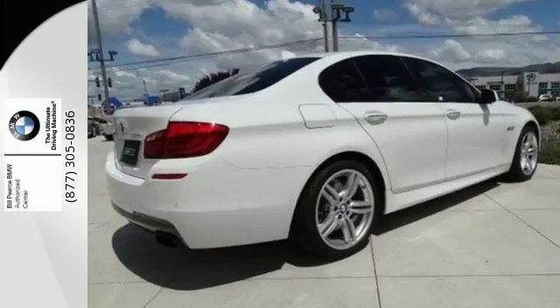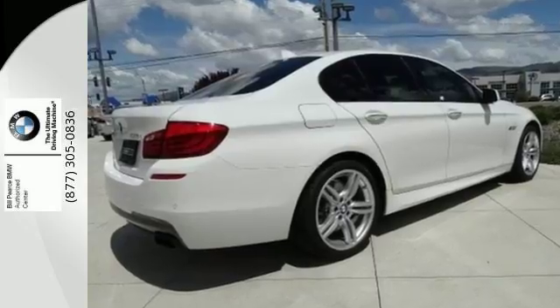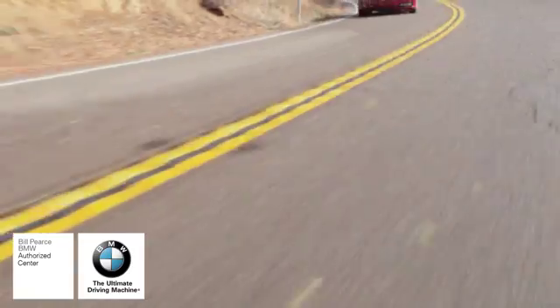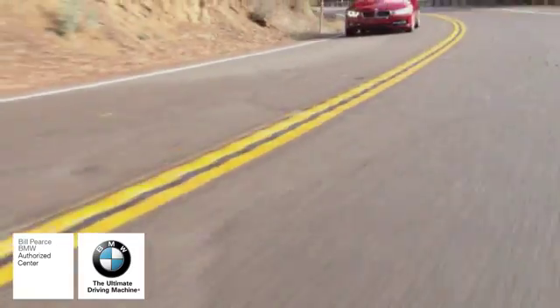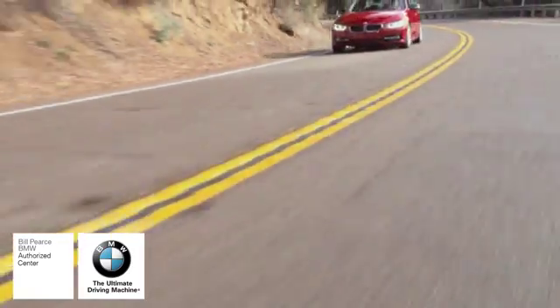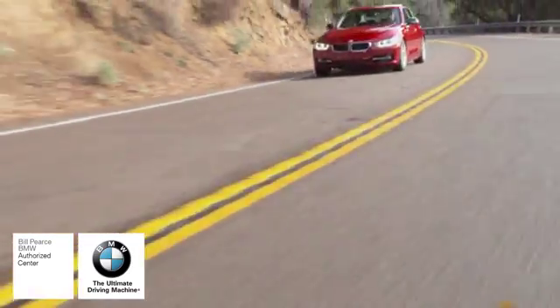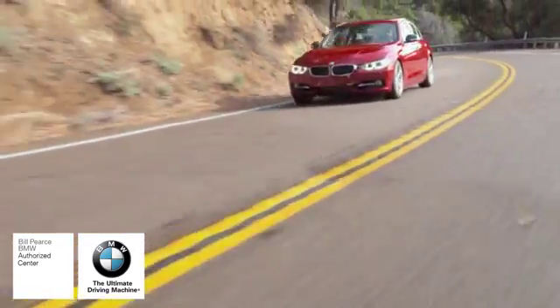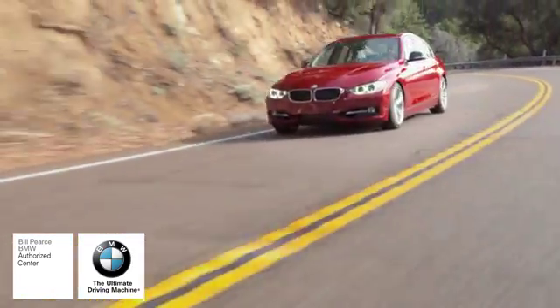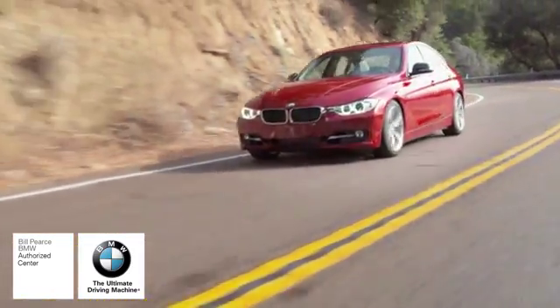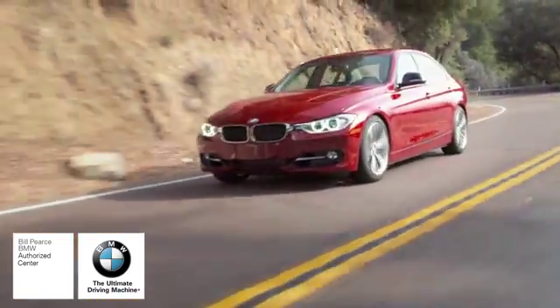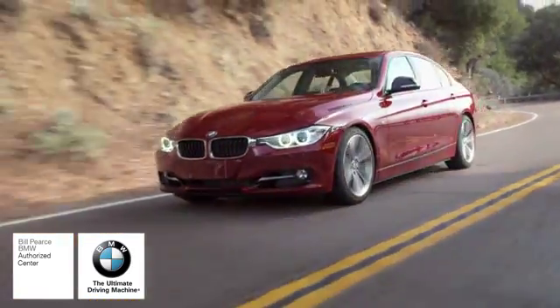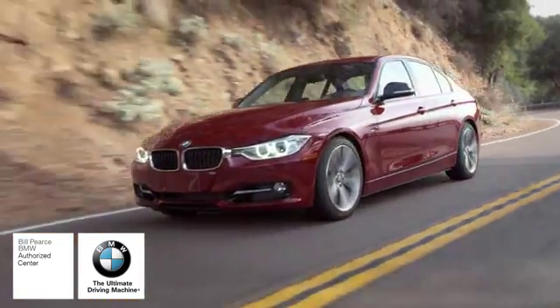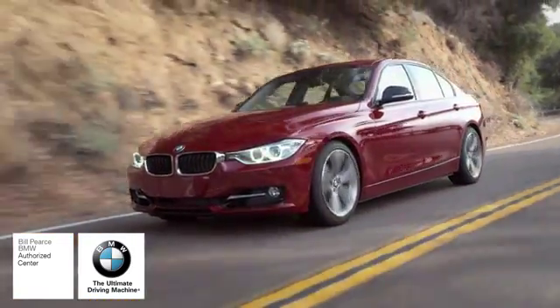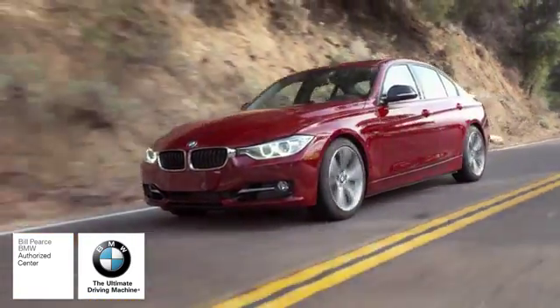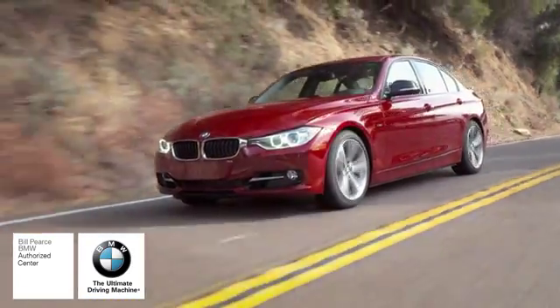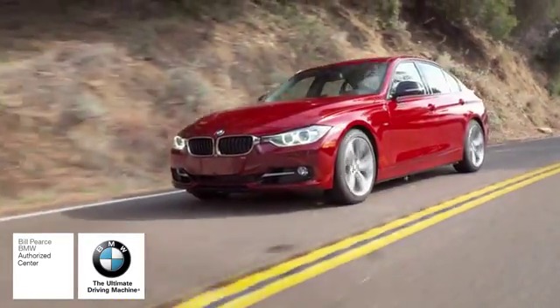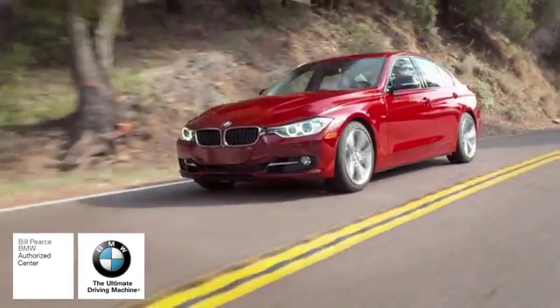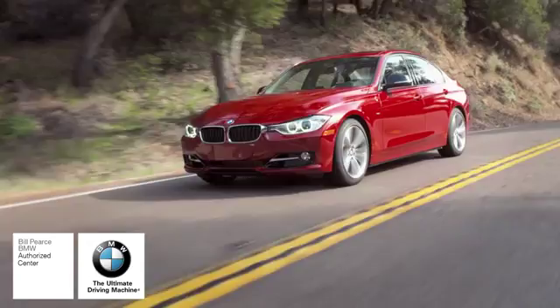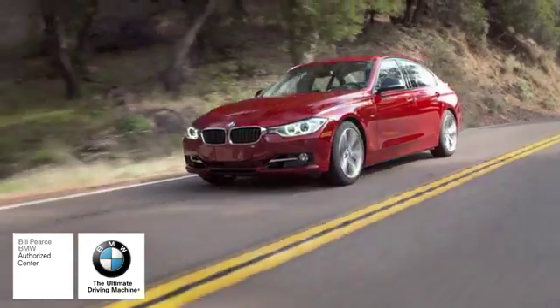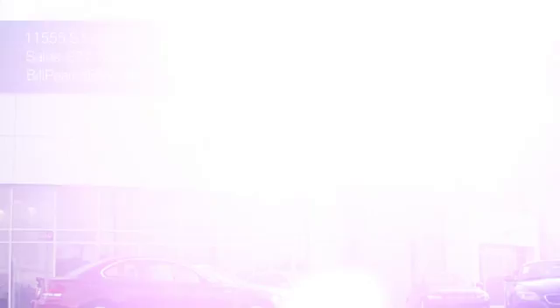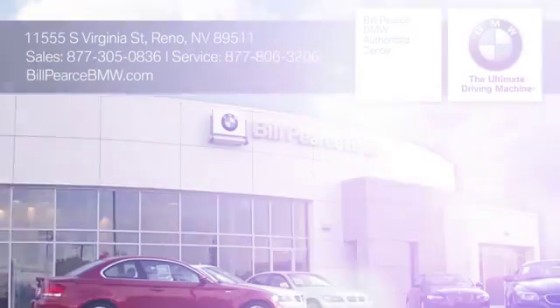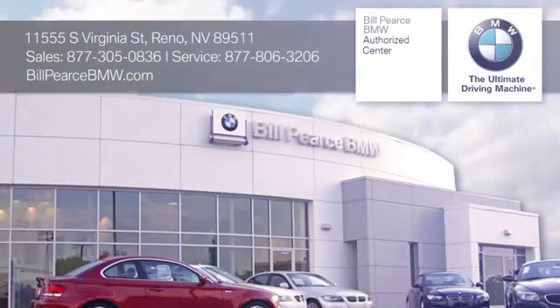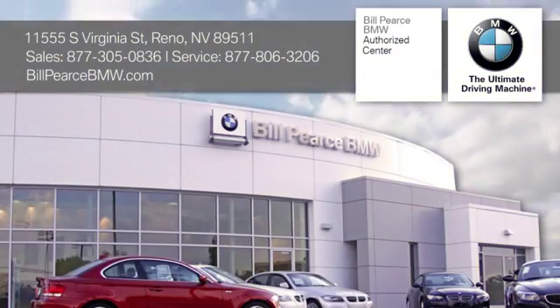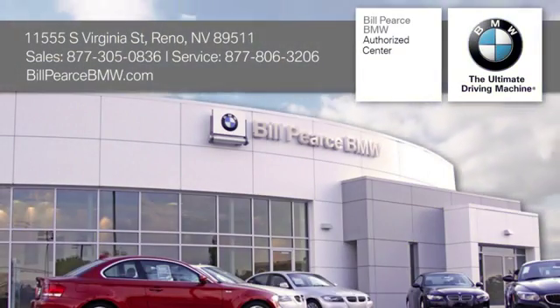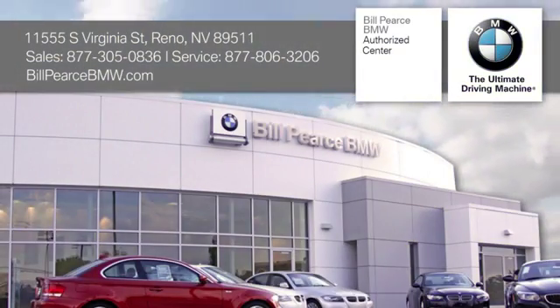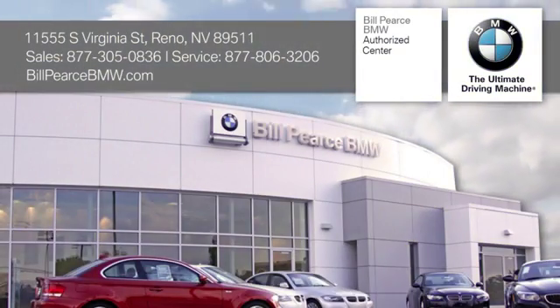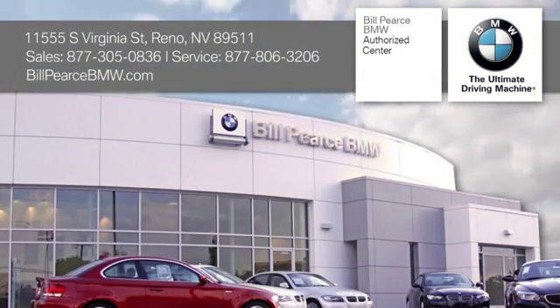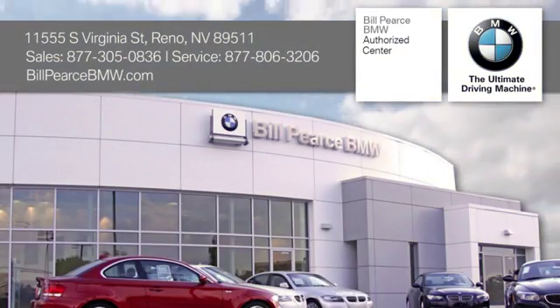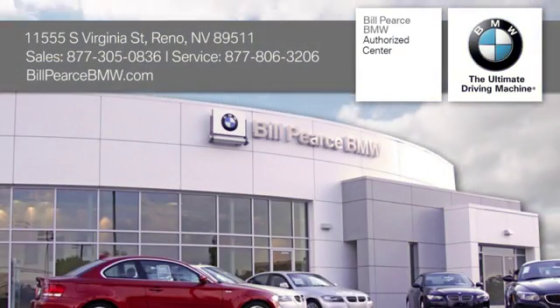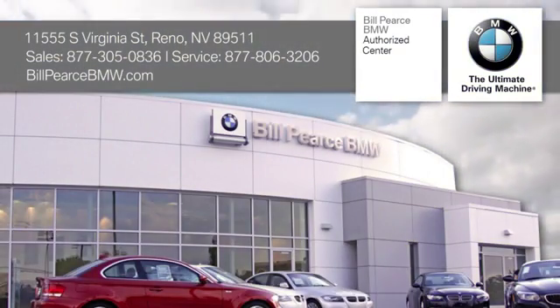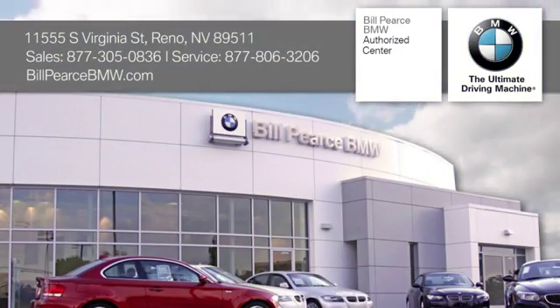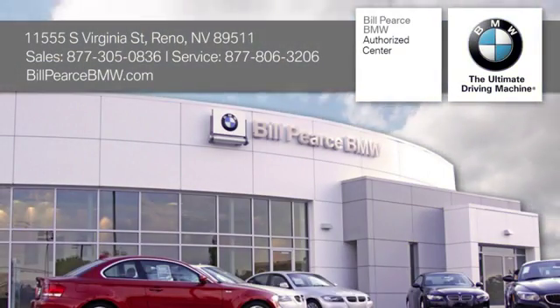At Bill Pierce BMW, we look forward to serving your BMW needs. We're conveniently located at 11555 South Virginia Street in Reno, Nevada.